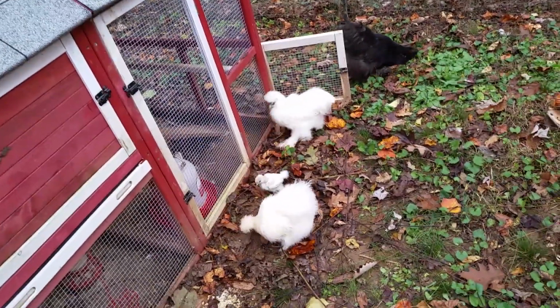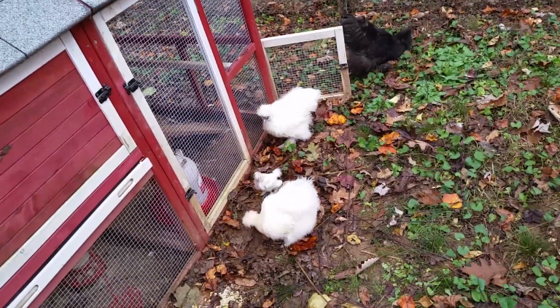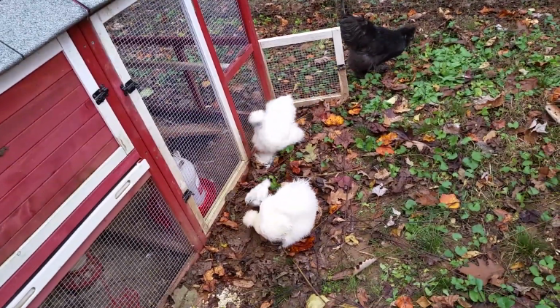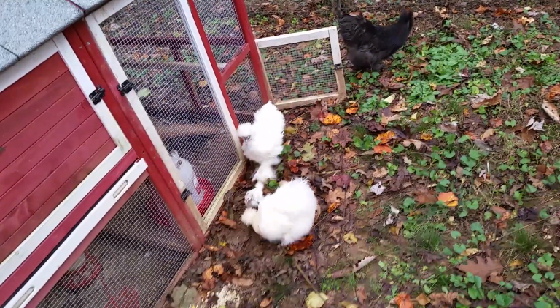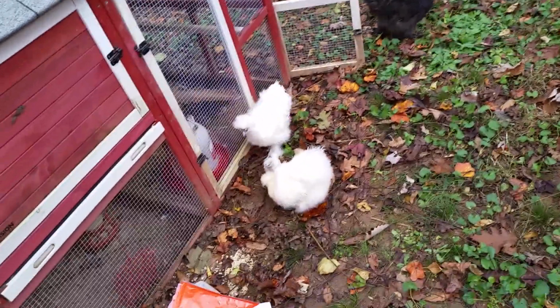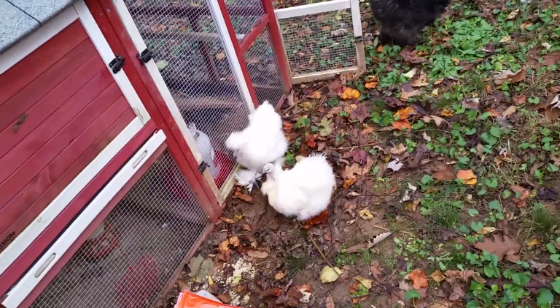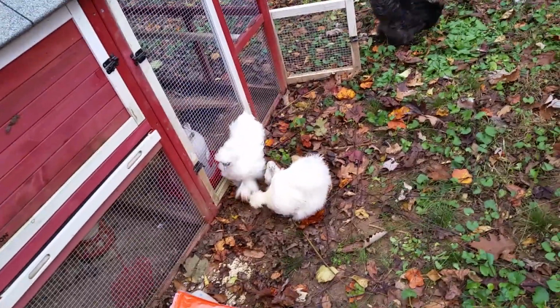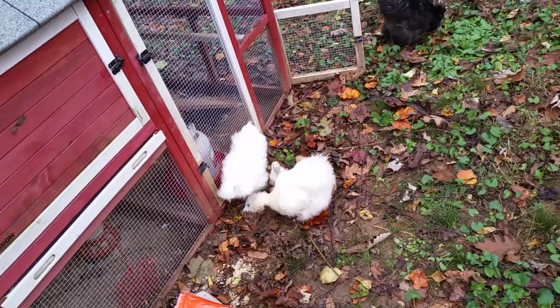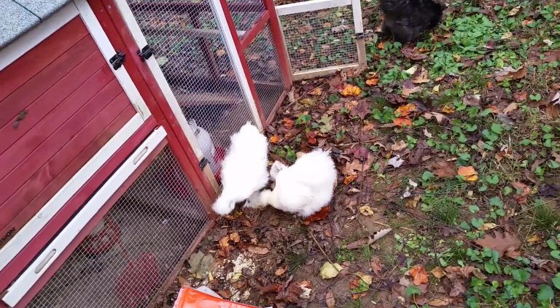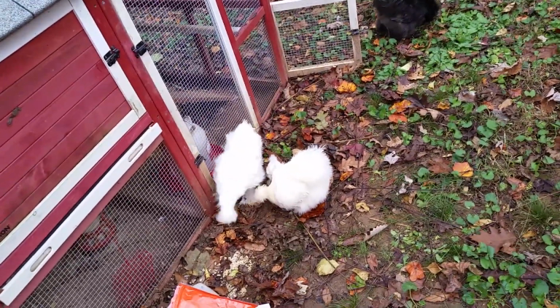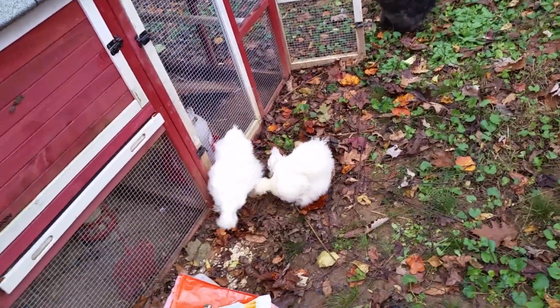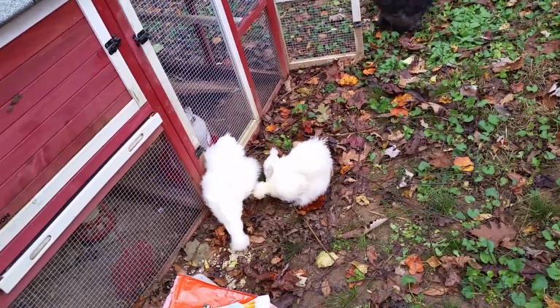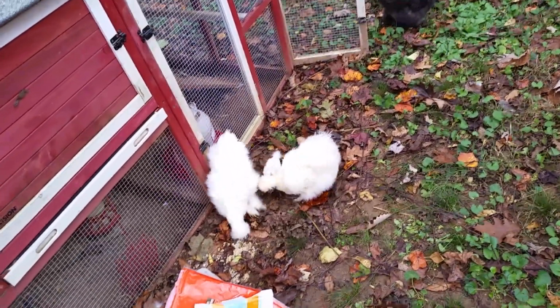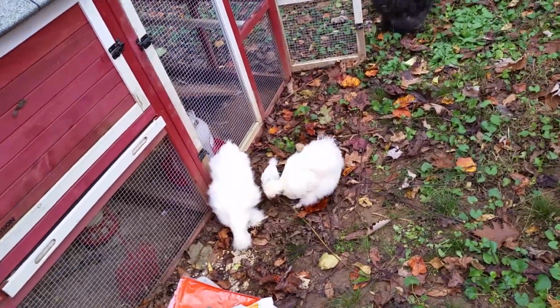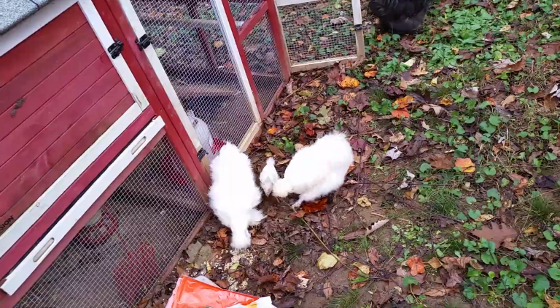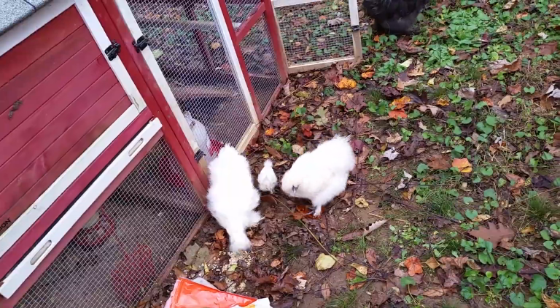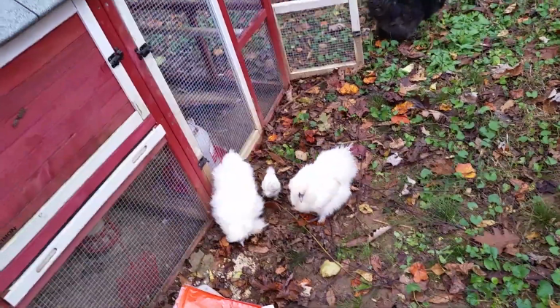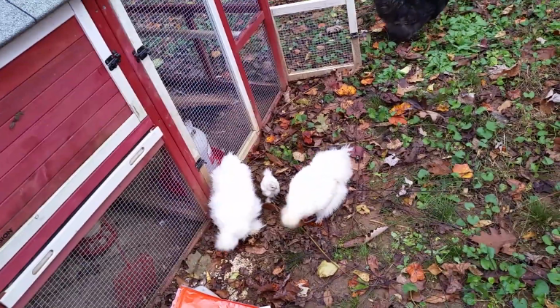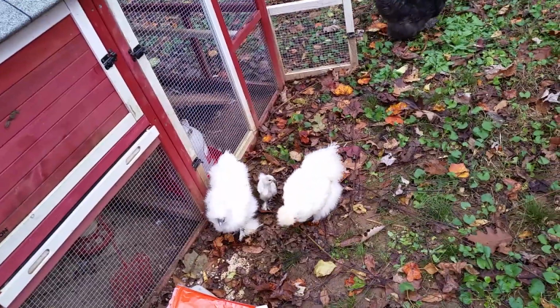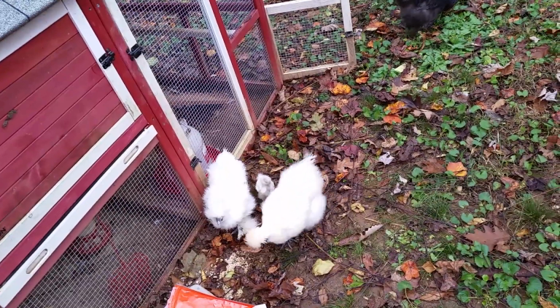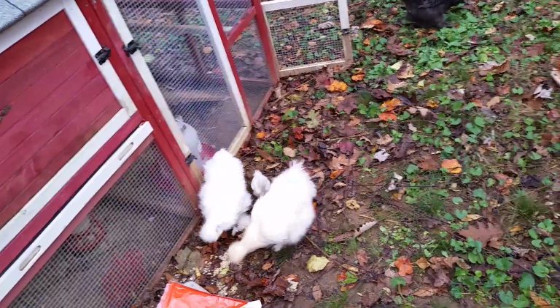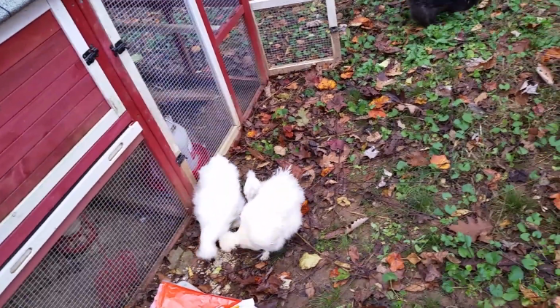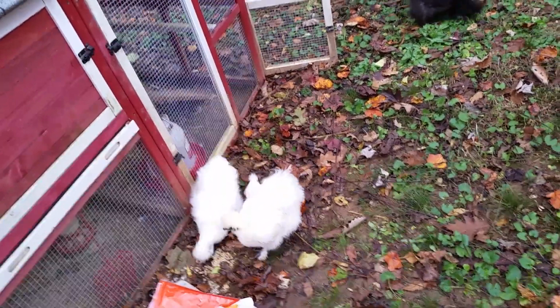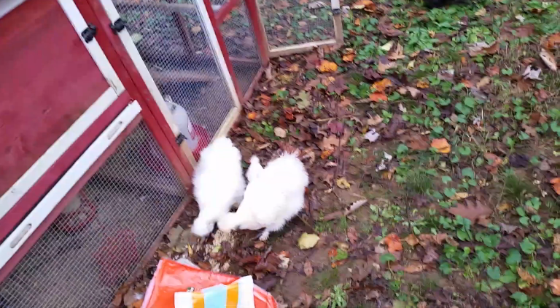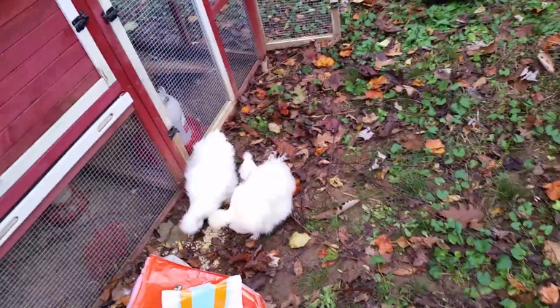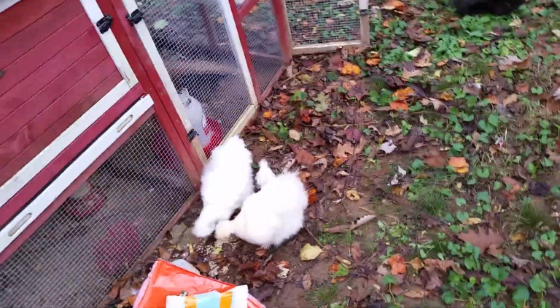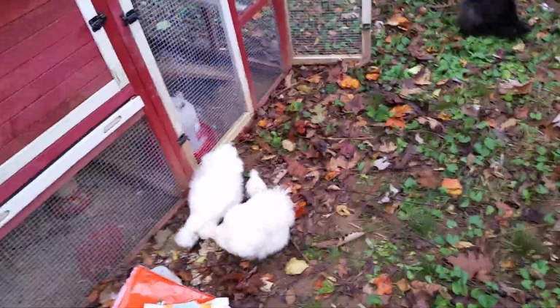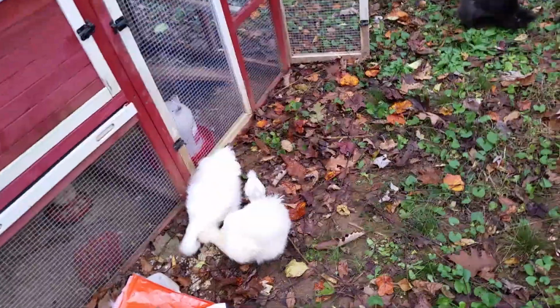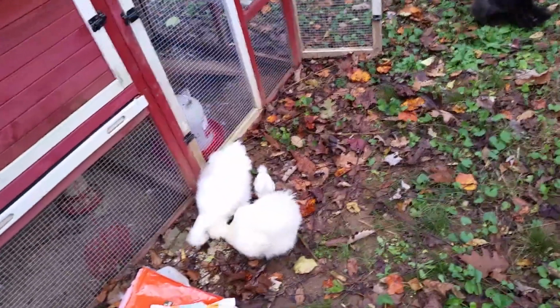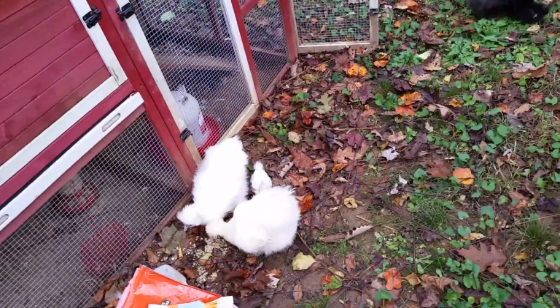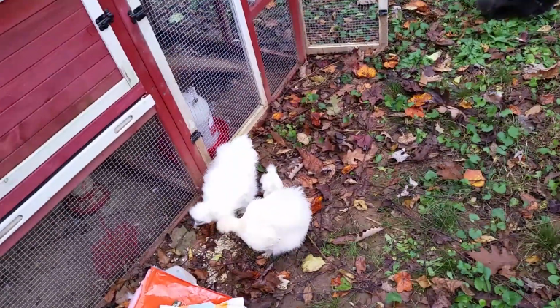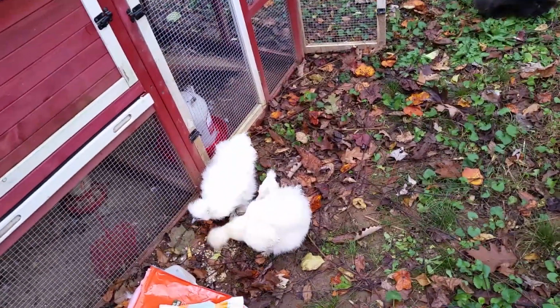In my video right before this one, the little chick was stuck inside and was like, I don't understand. And the chick has never been outside before.